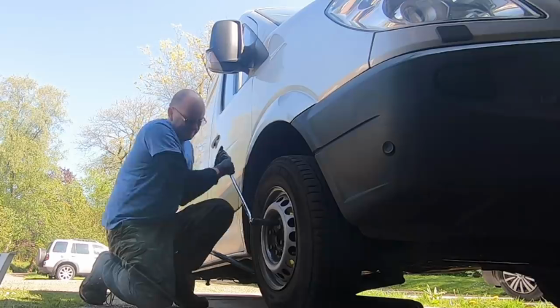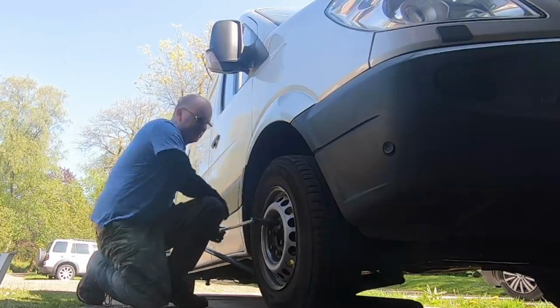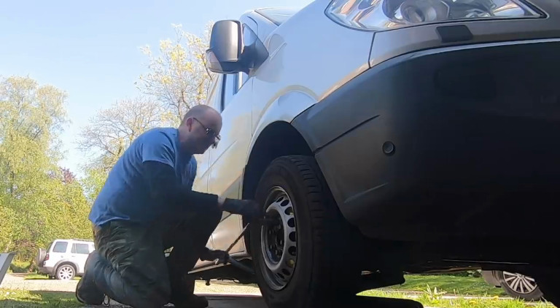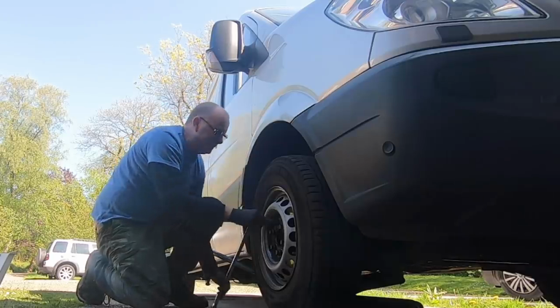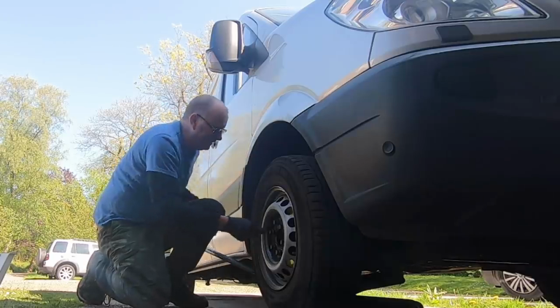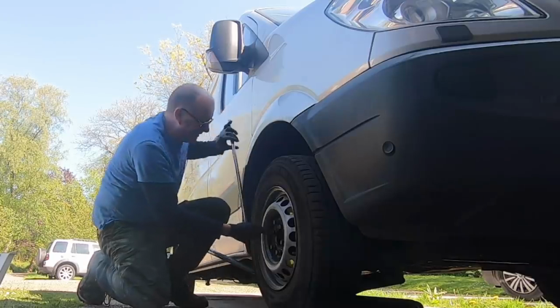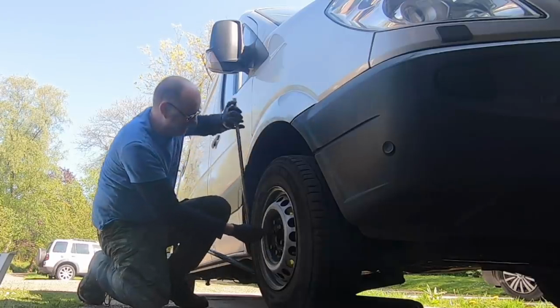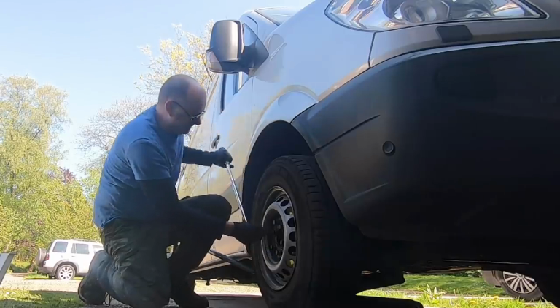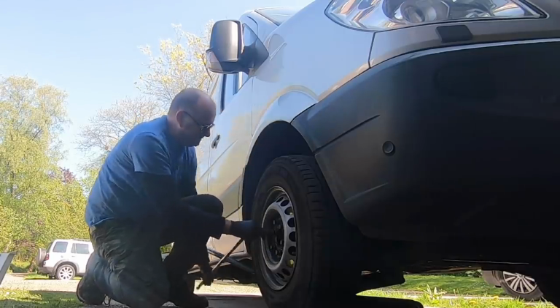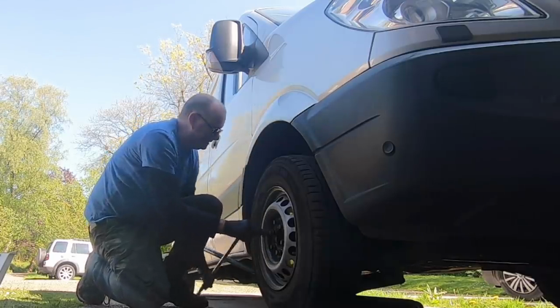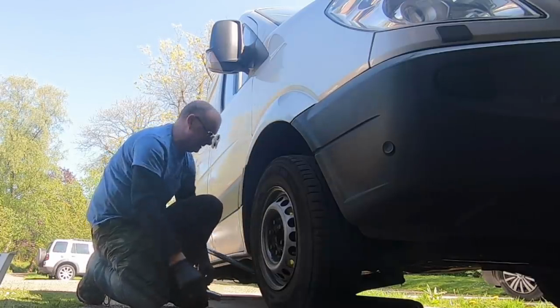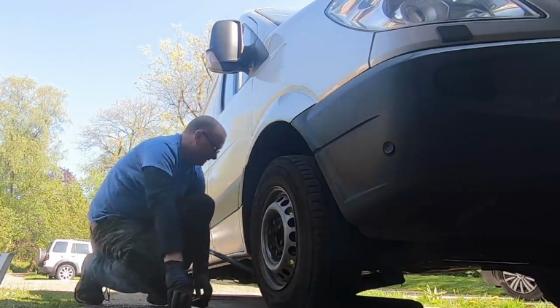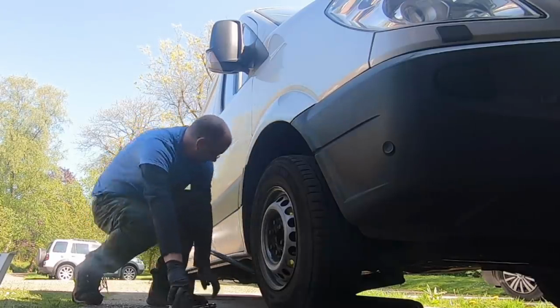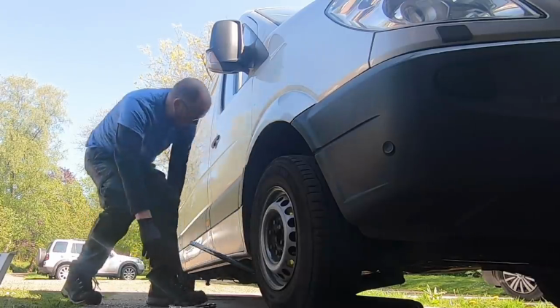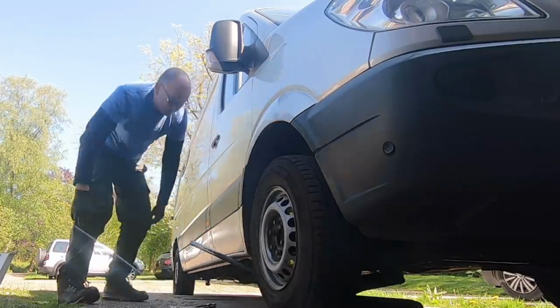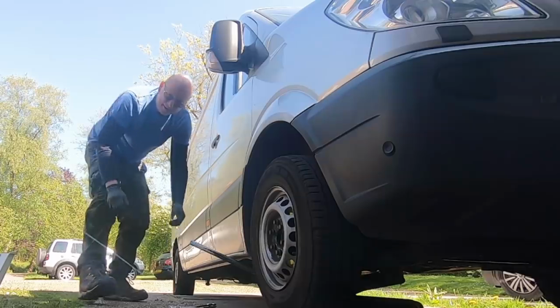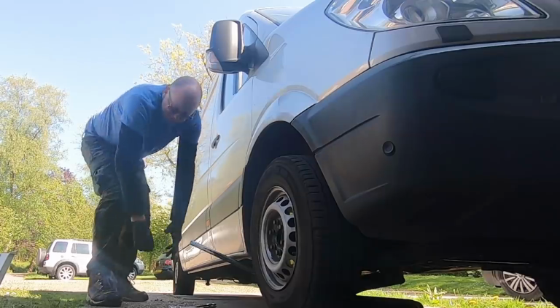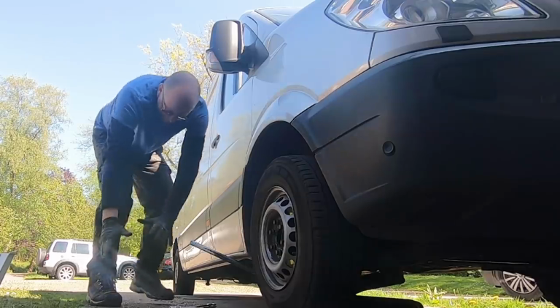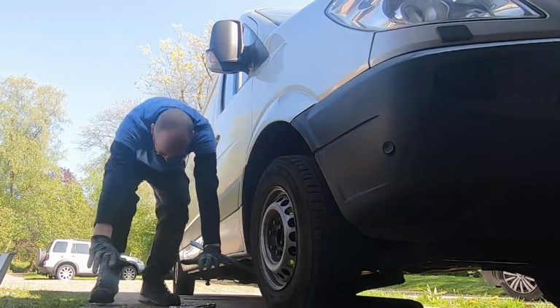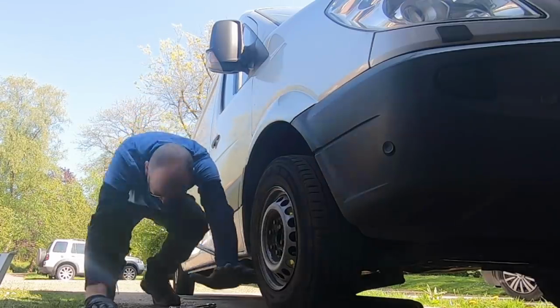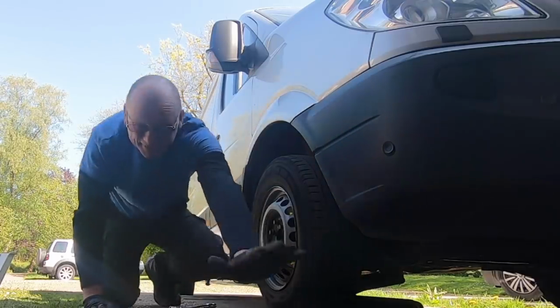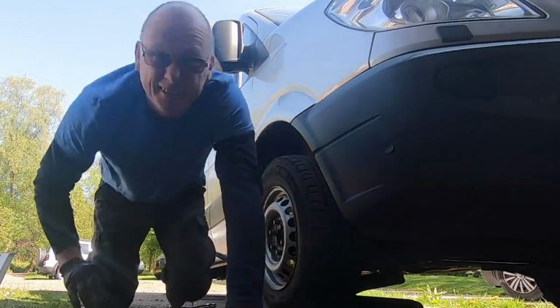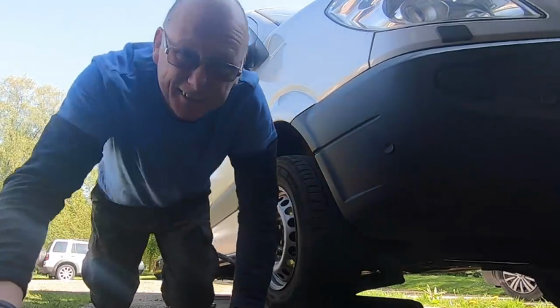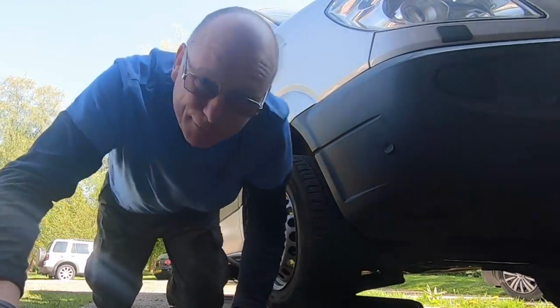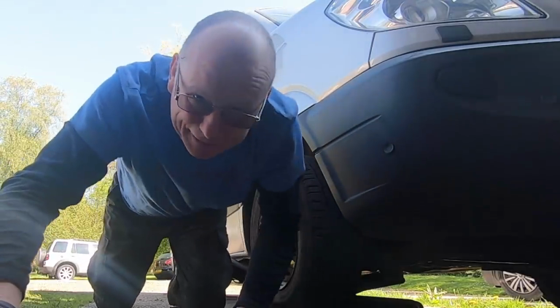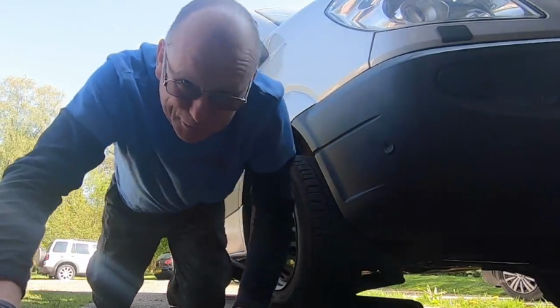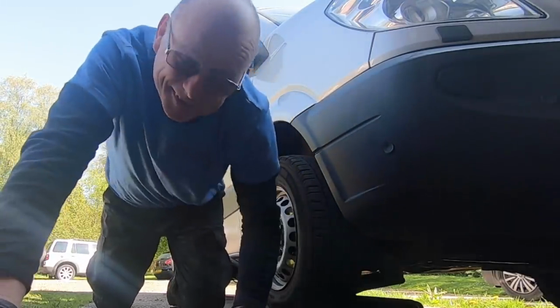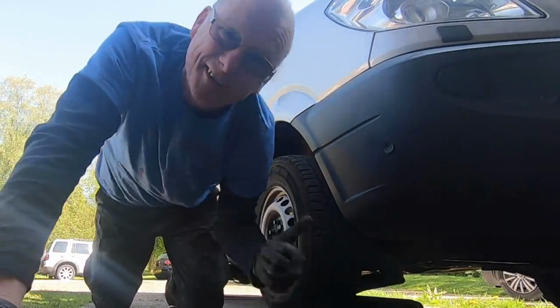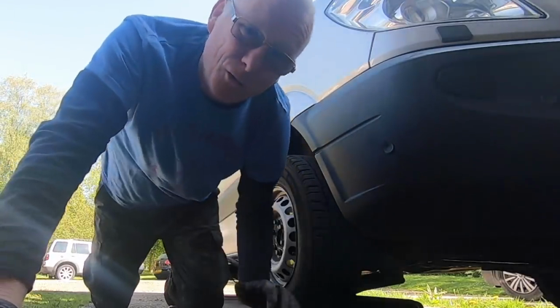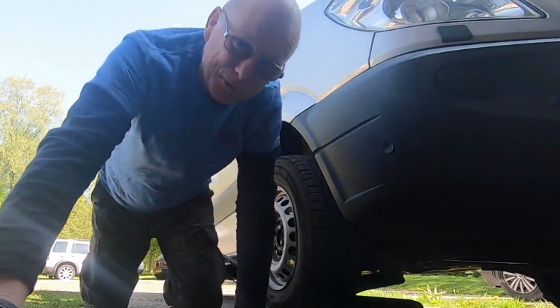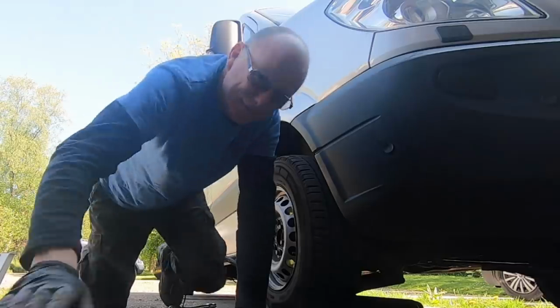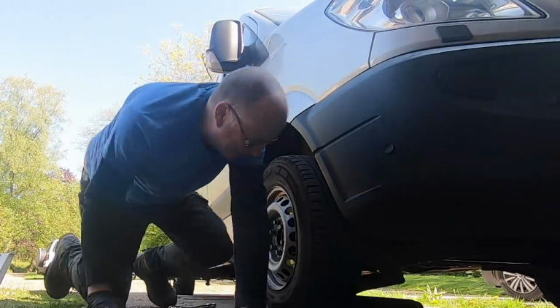There's always one stubborn nut. So now I've cracked all the wheel nuts, all I've got to do is lift the van up.